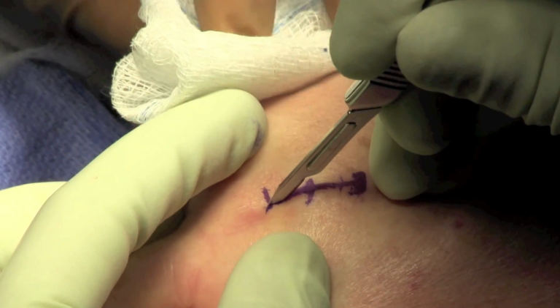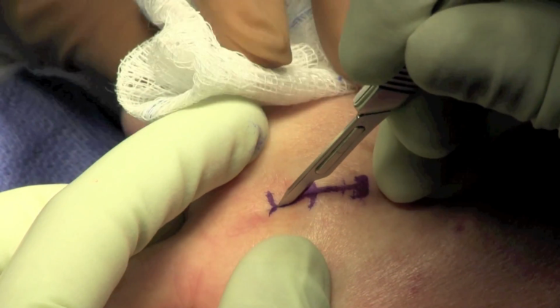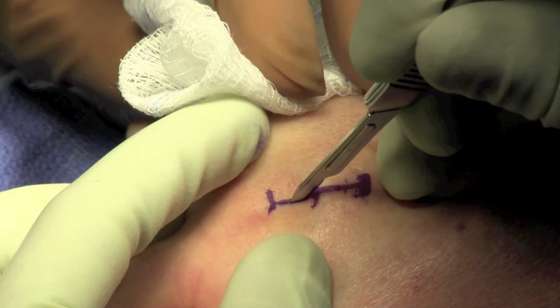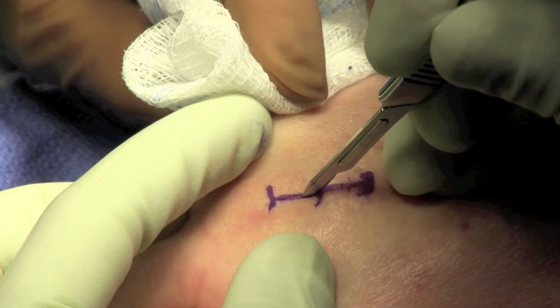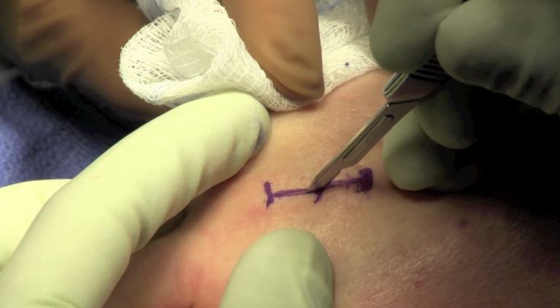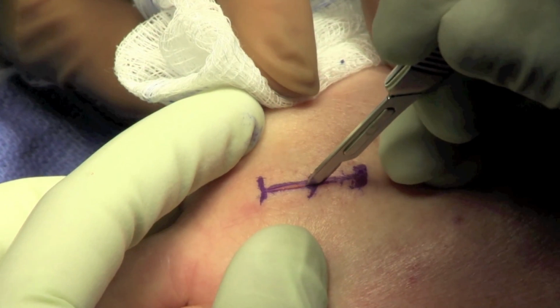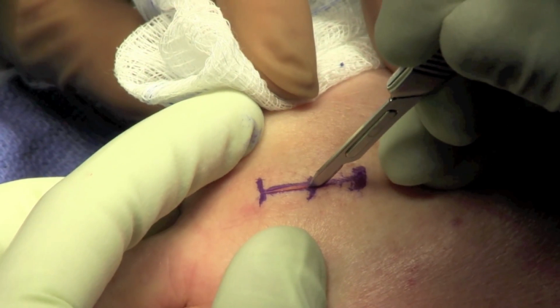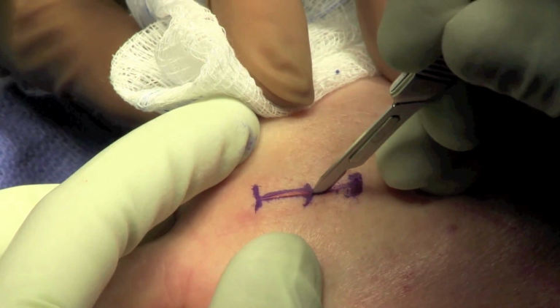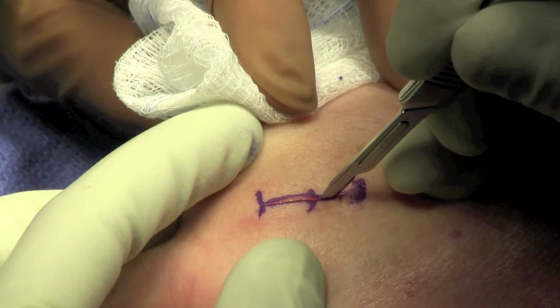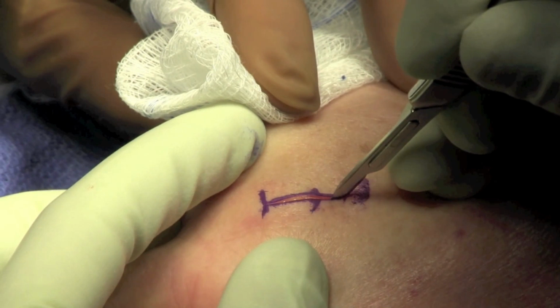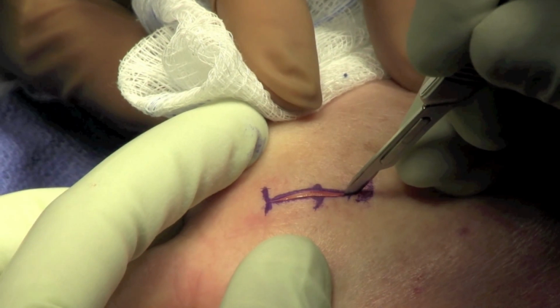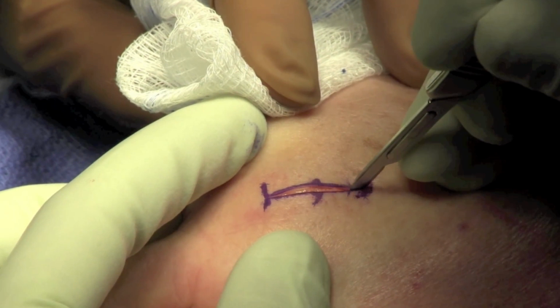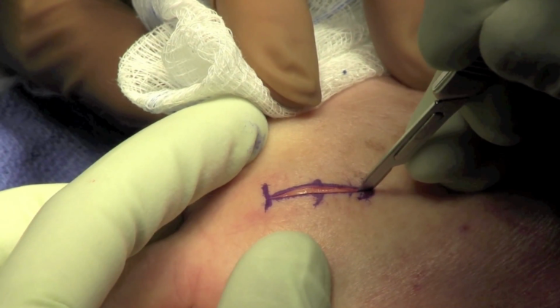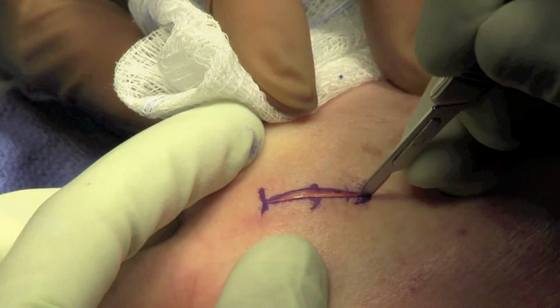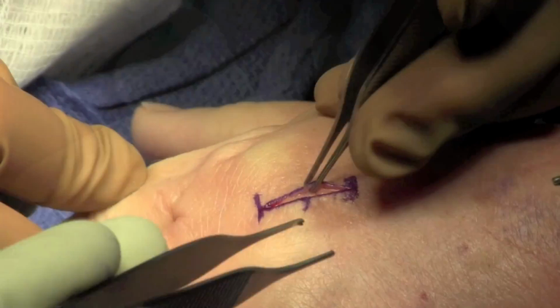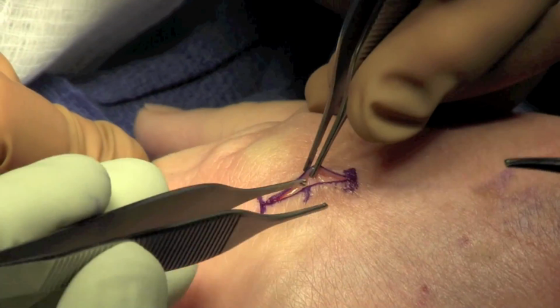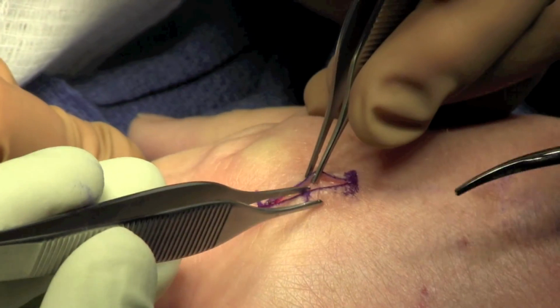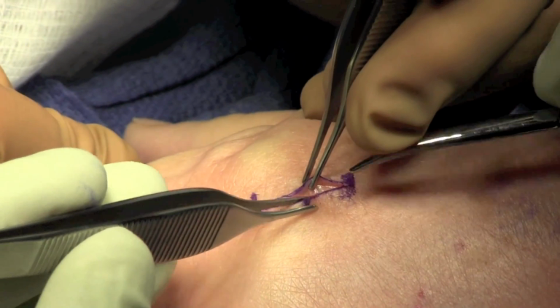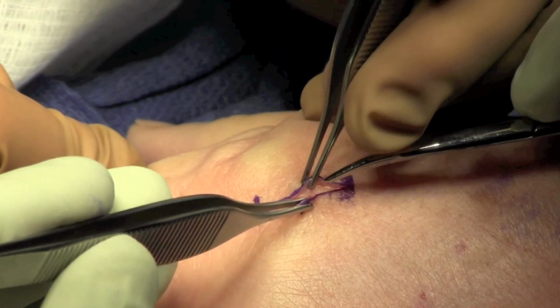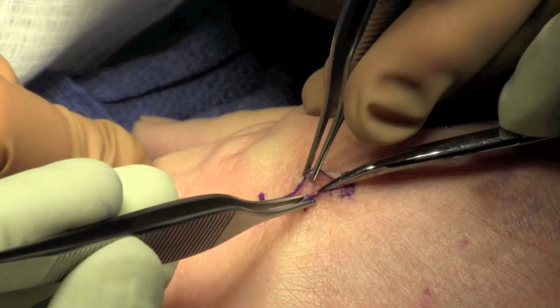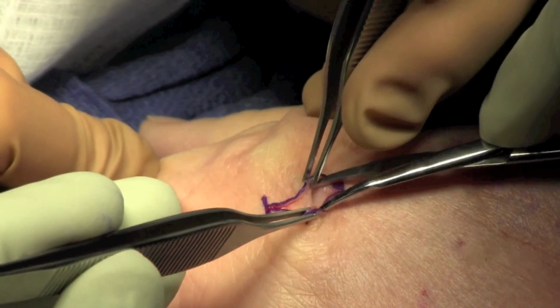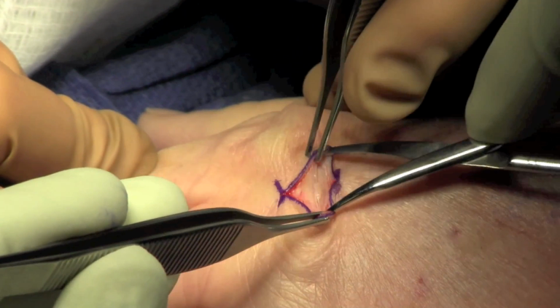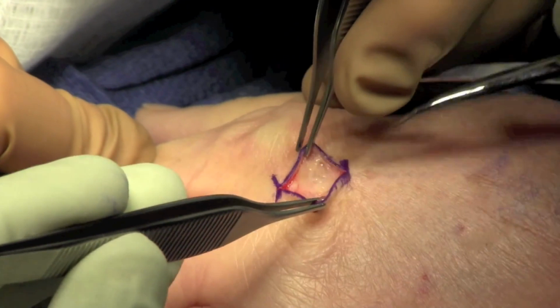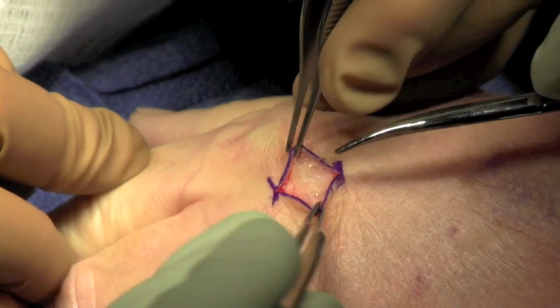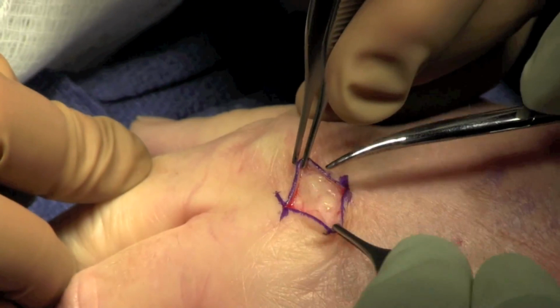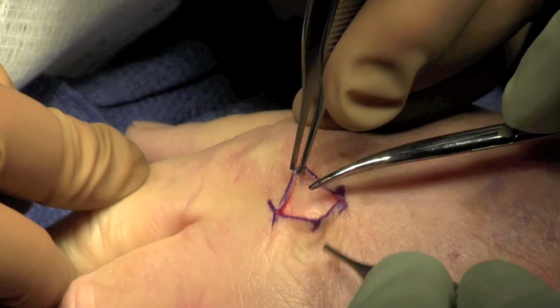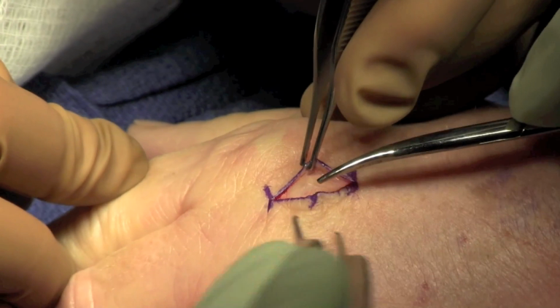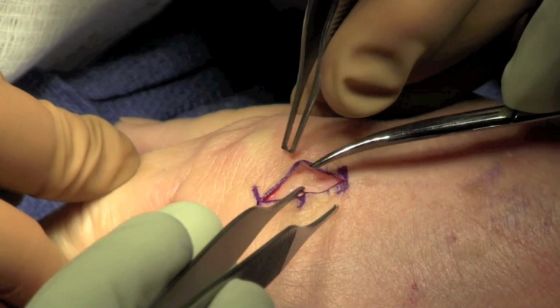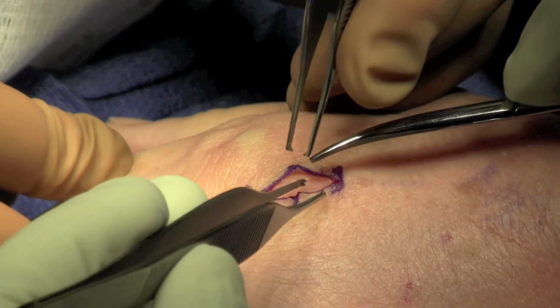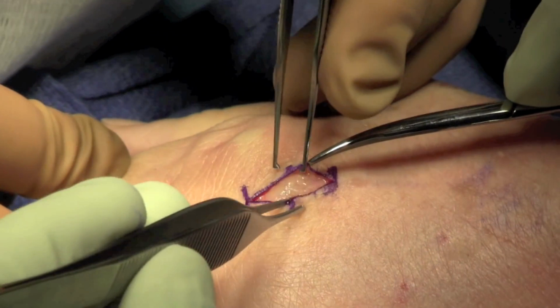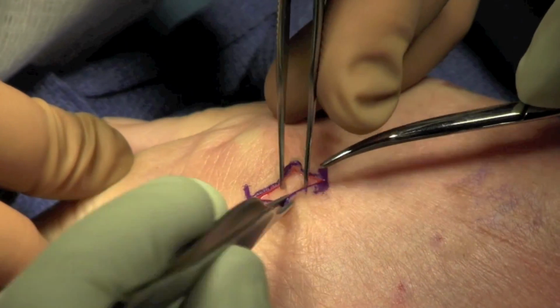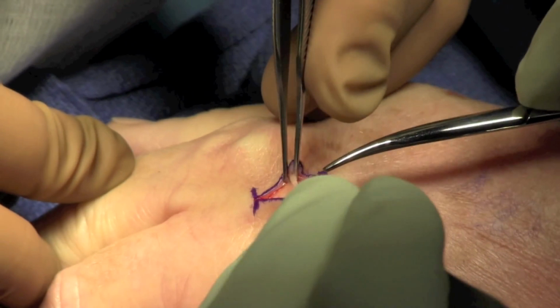An incision is made directly over the mass. Dissection is carried out, taking care to preserve any cutaneous nerves.